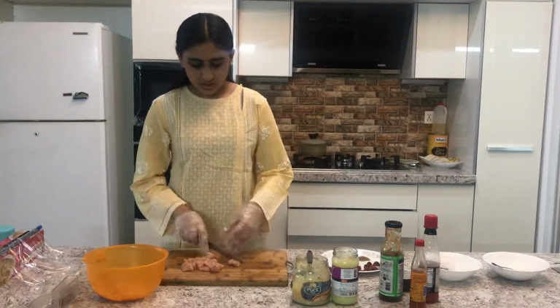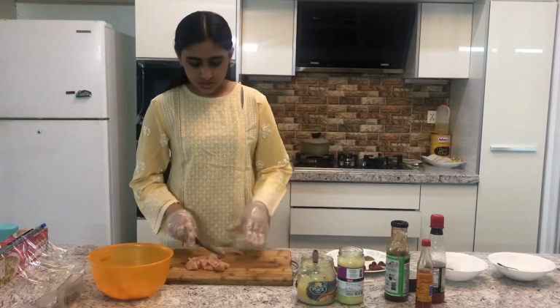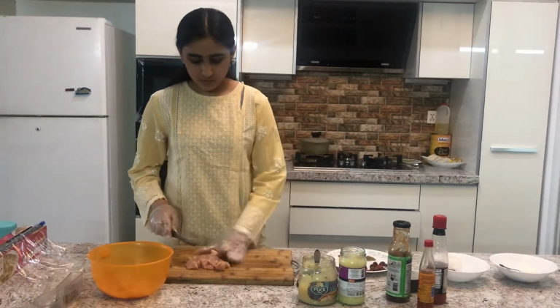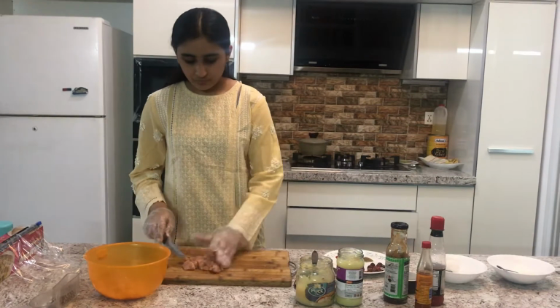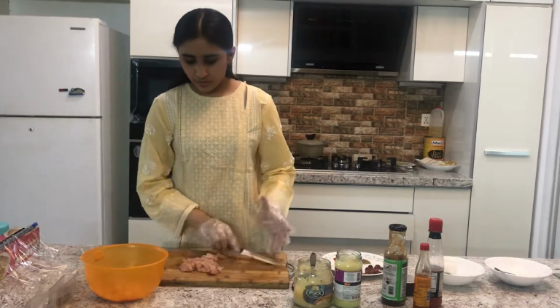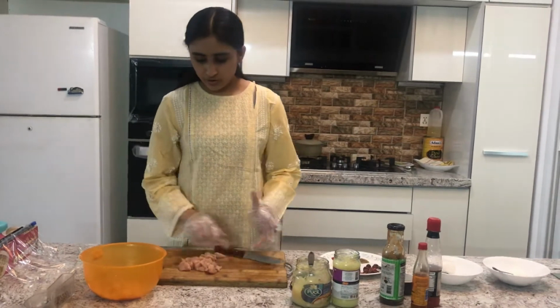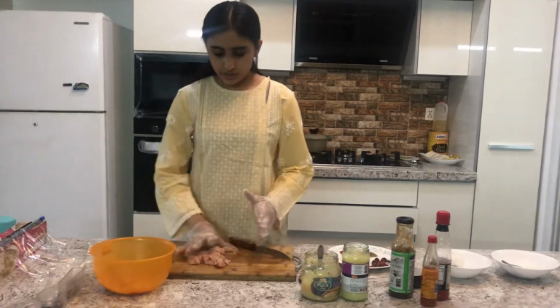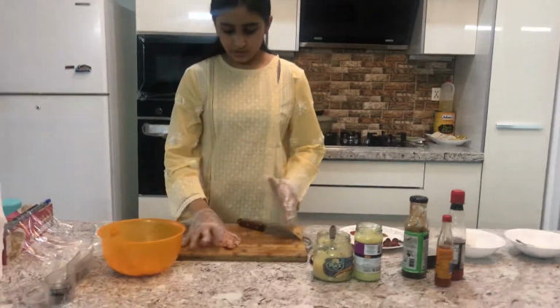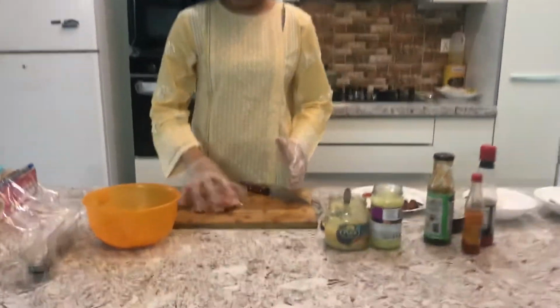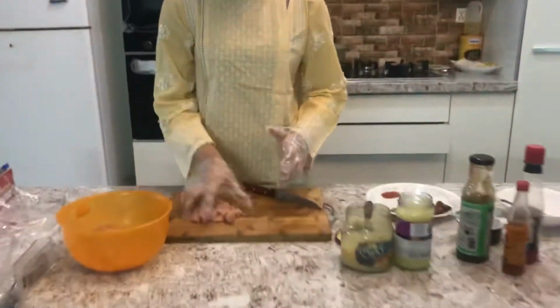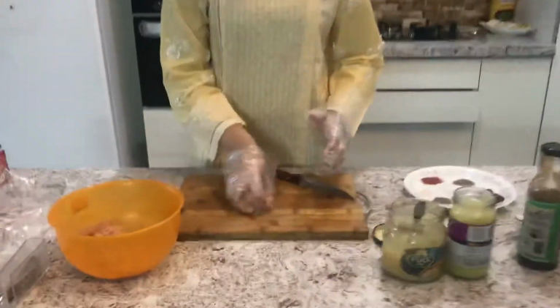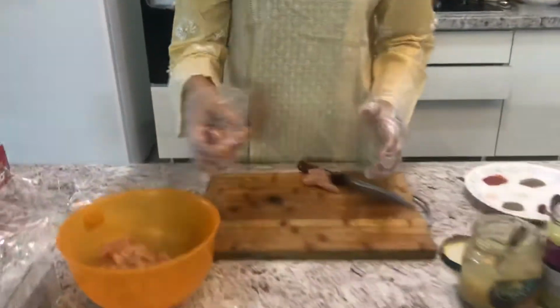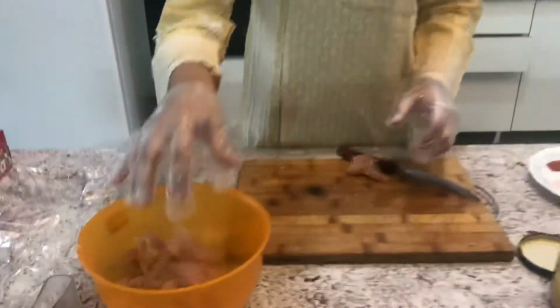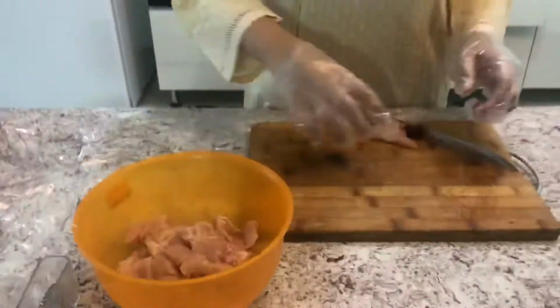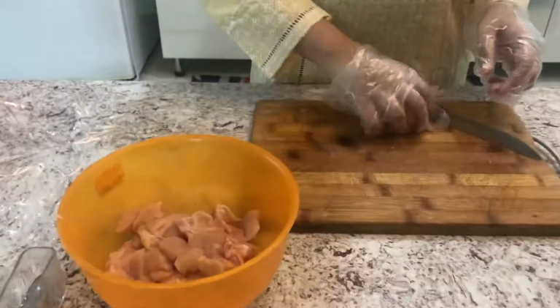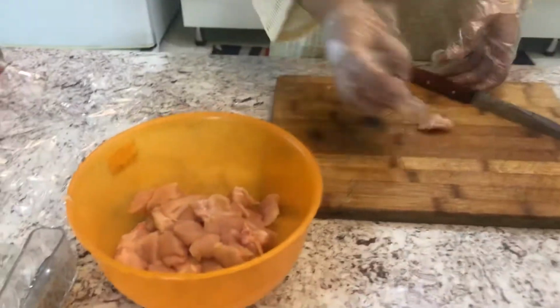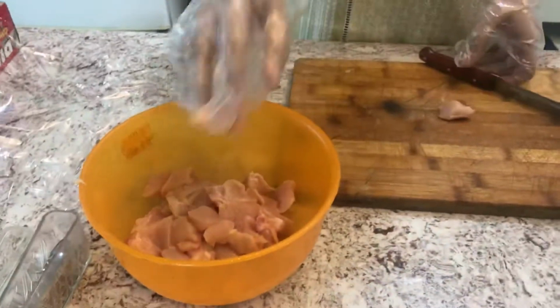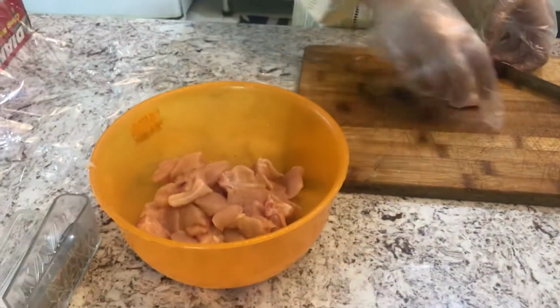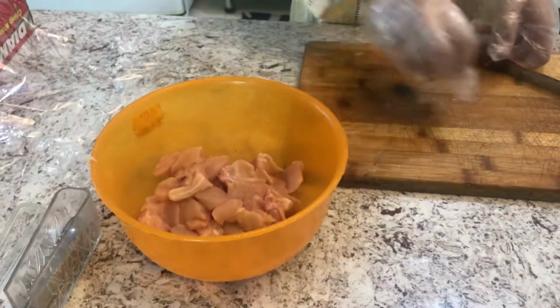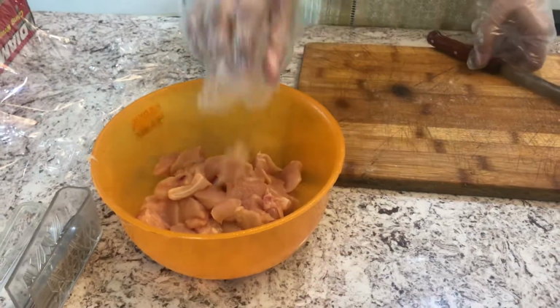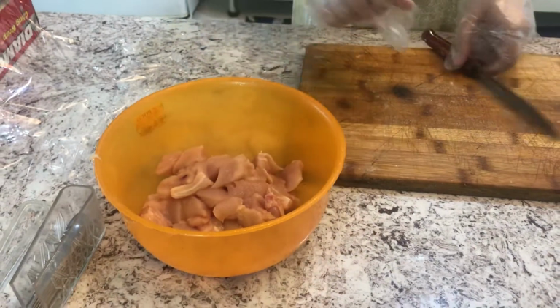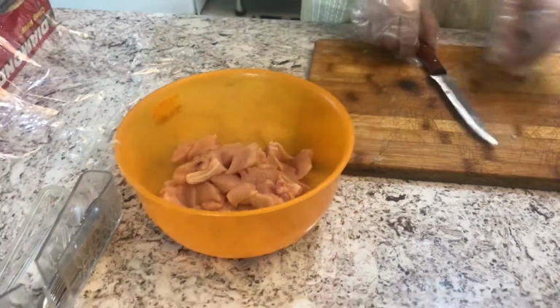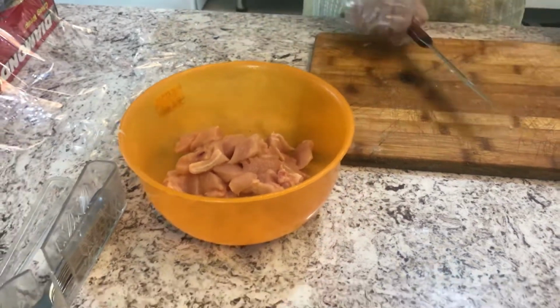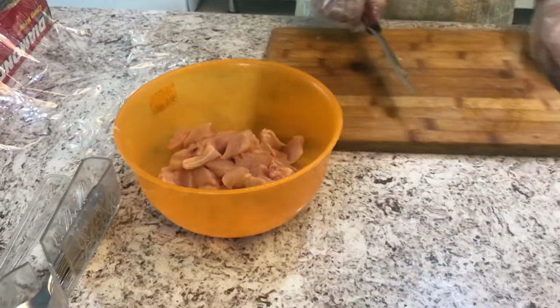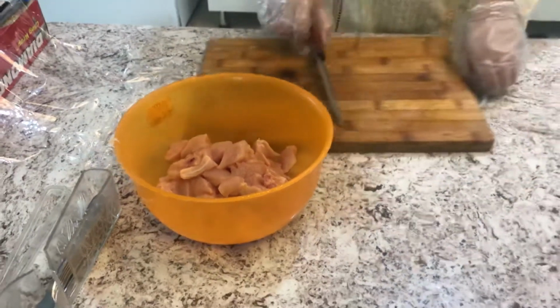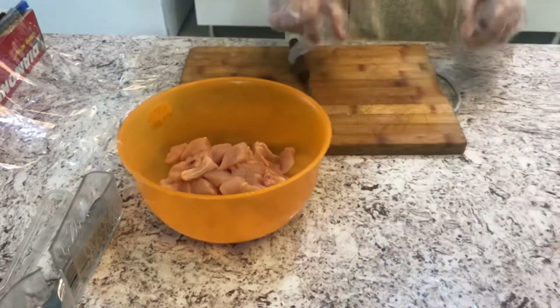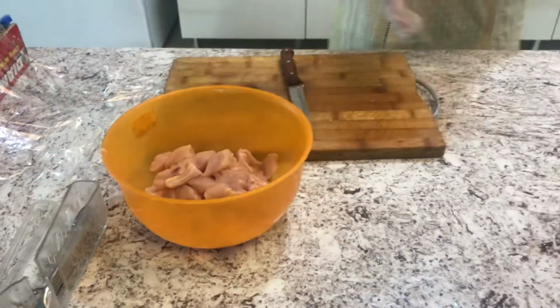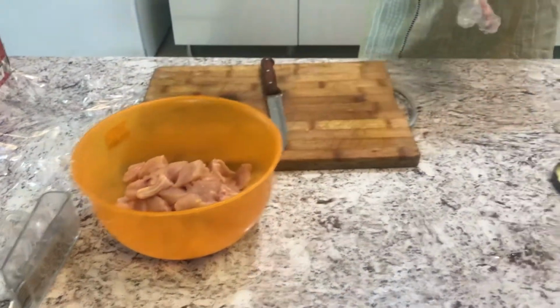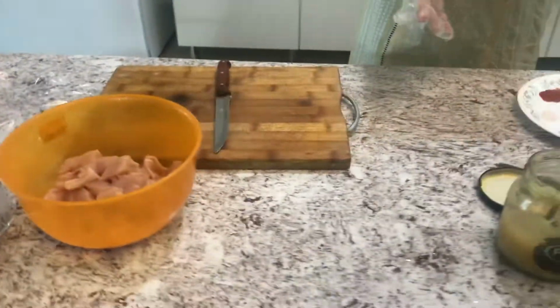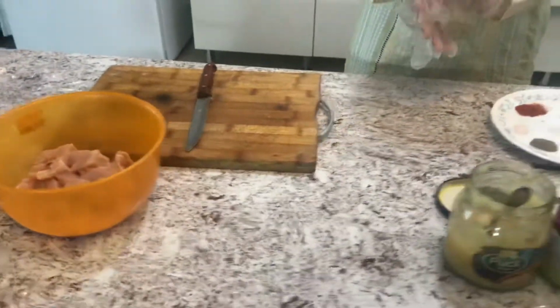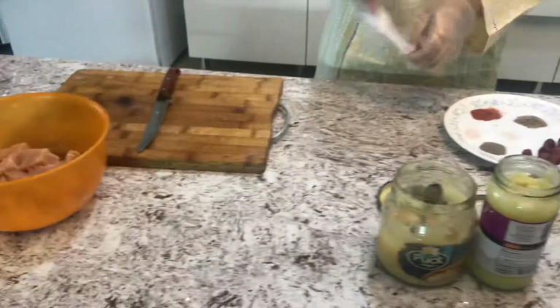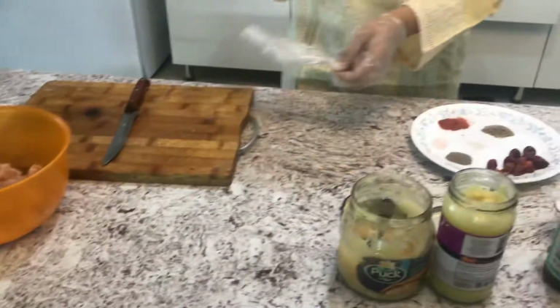Once this is done, we will put it in with the rest of our cubed chicken and we will move on to our sauces.